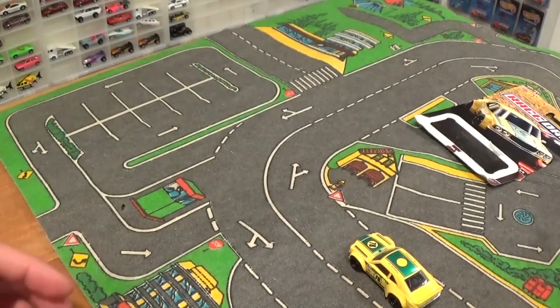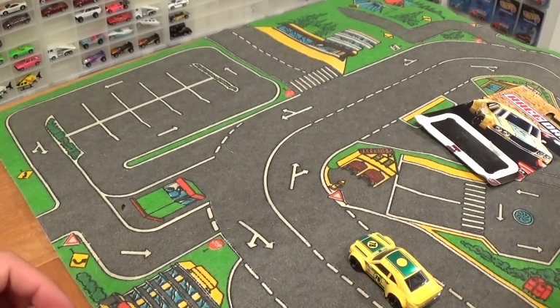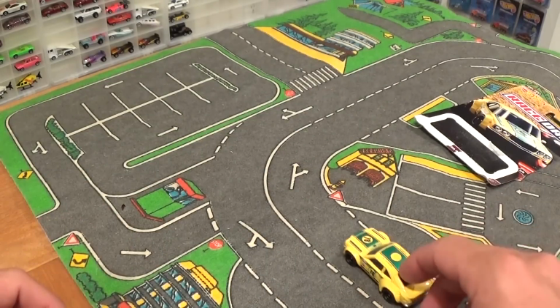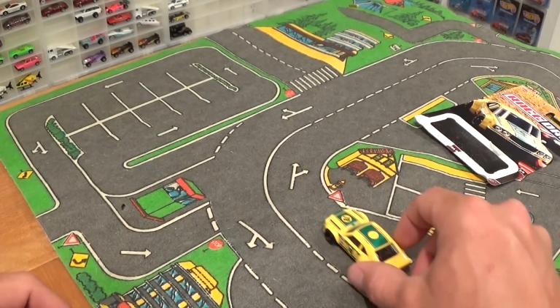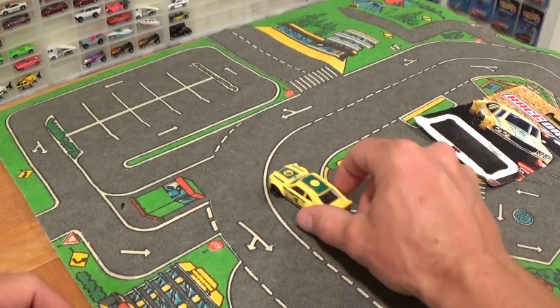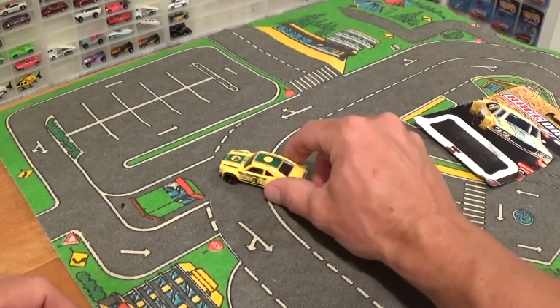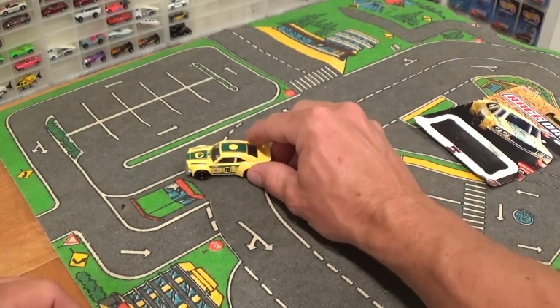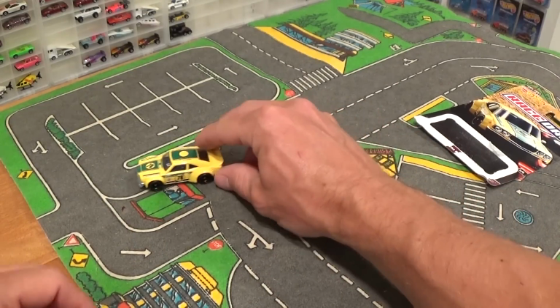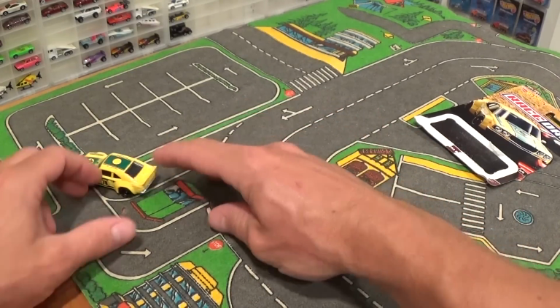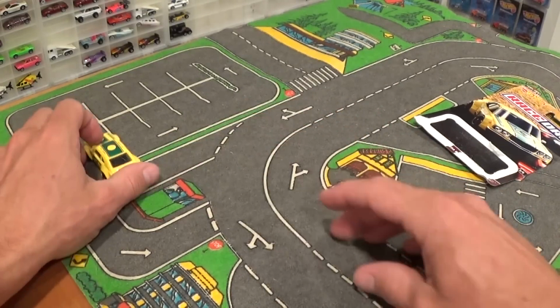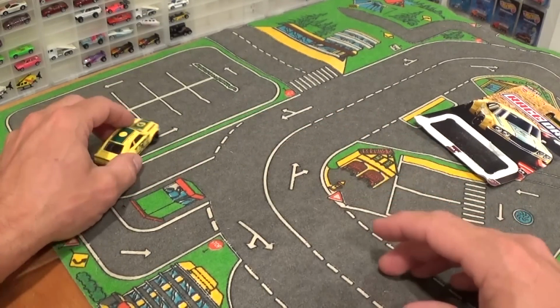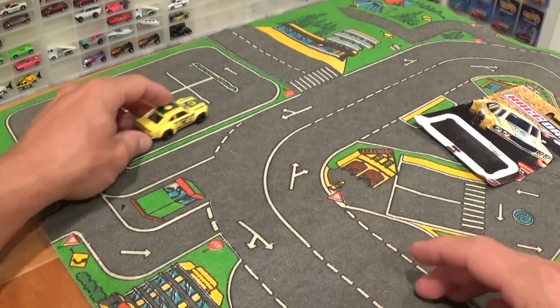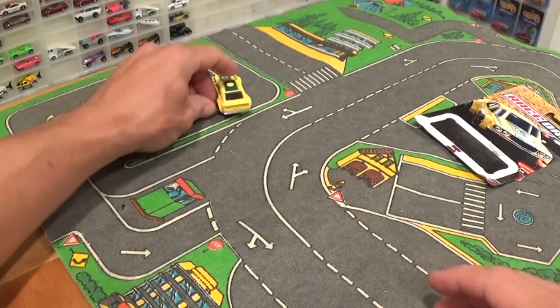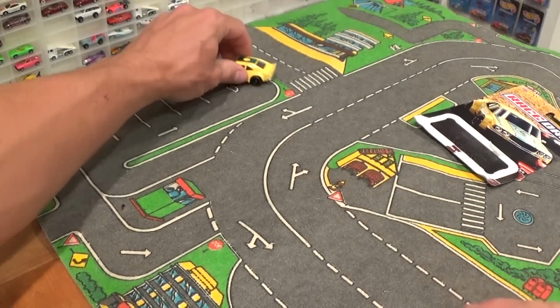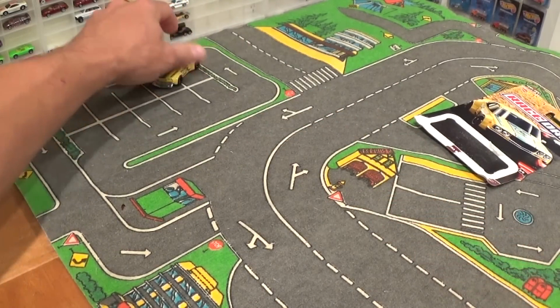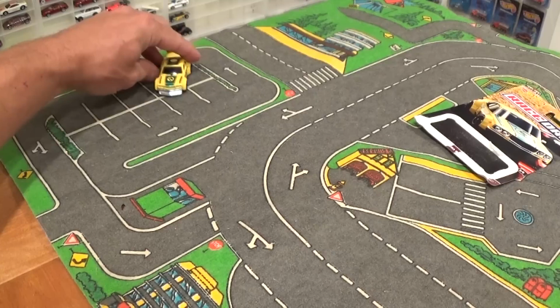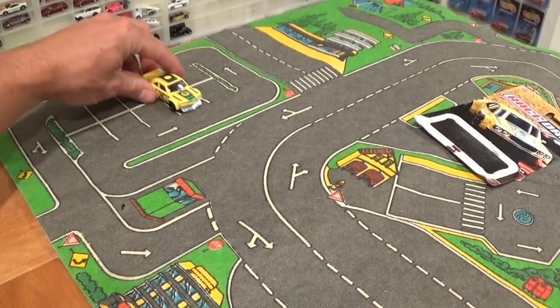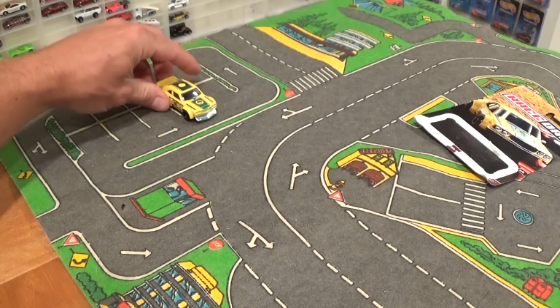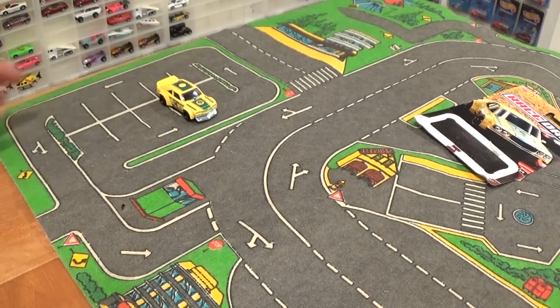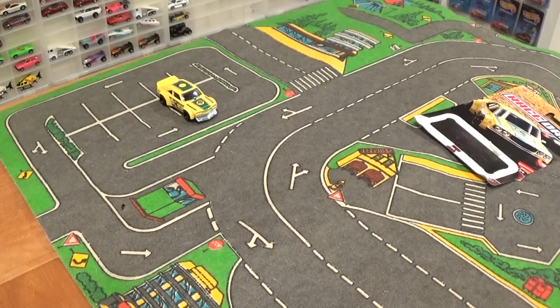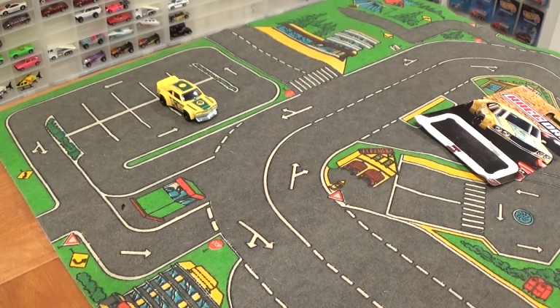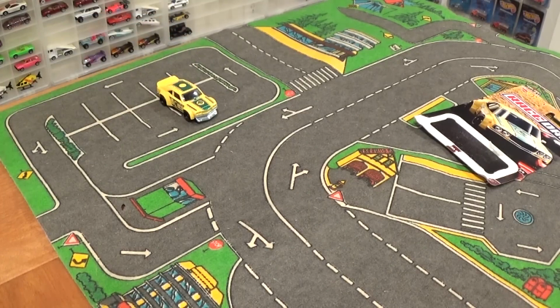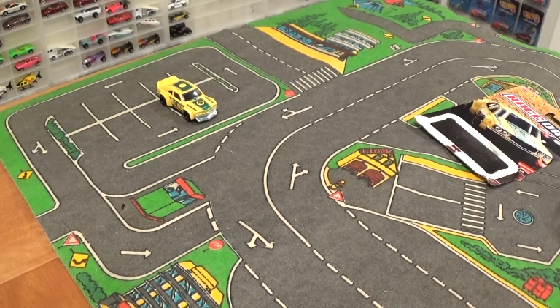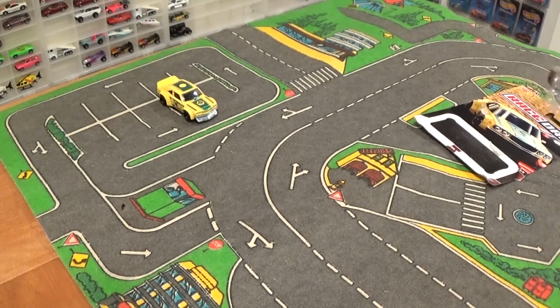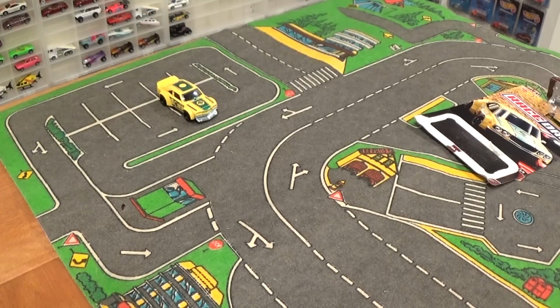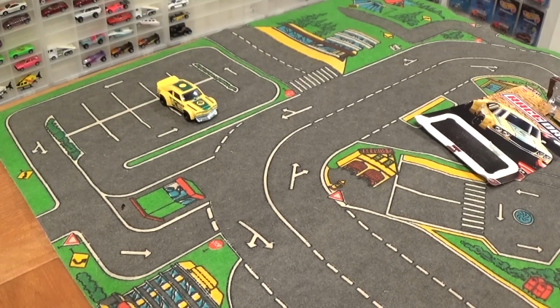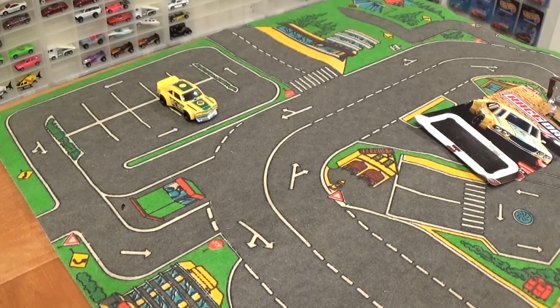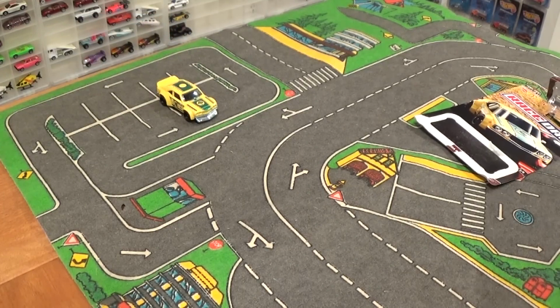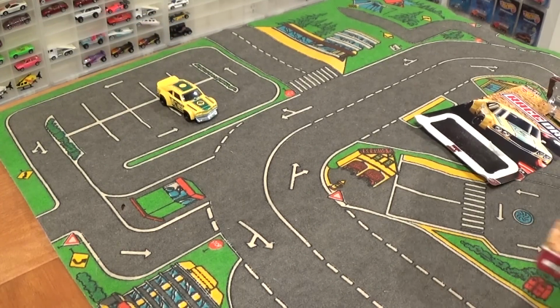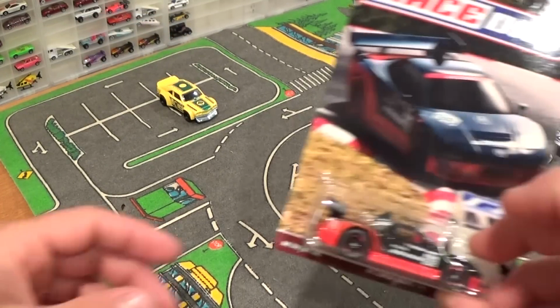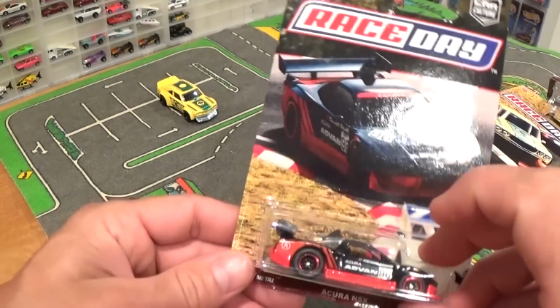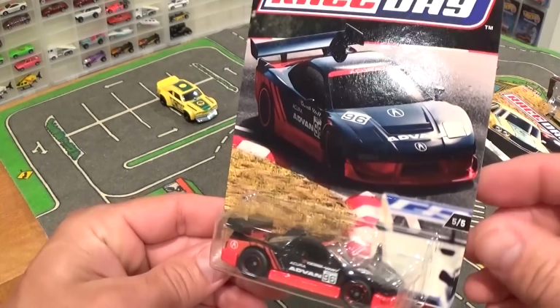The car comes out — what a cool little all-metal car. Check out those slicks on it, shiny base. My next favorite car would have to be the Acura NSX.